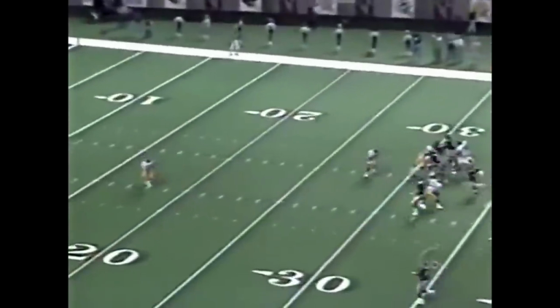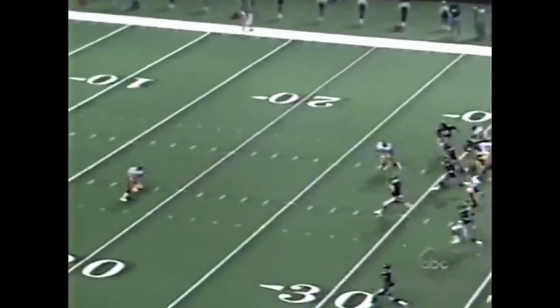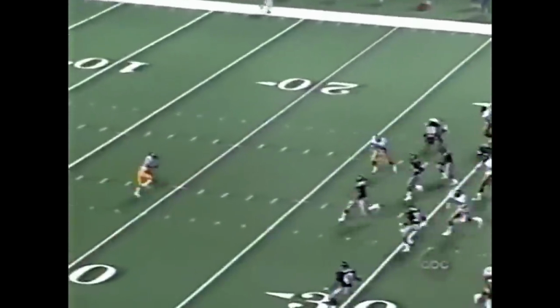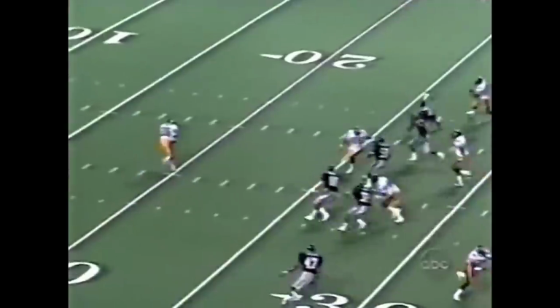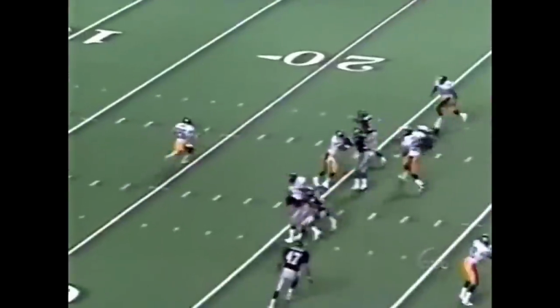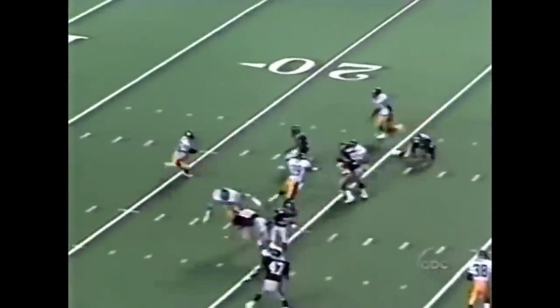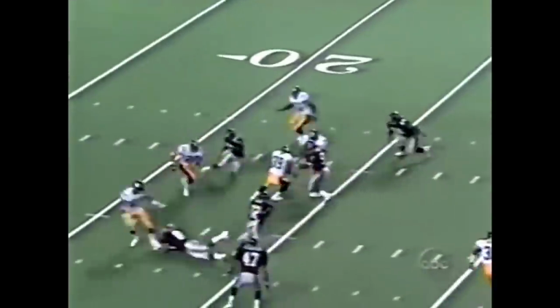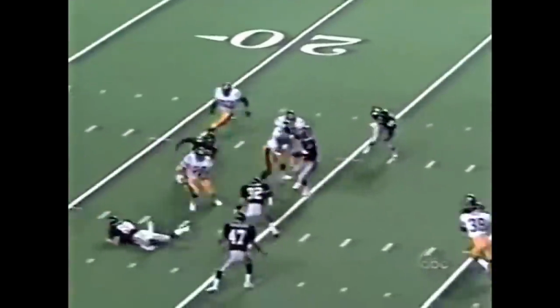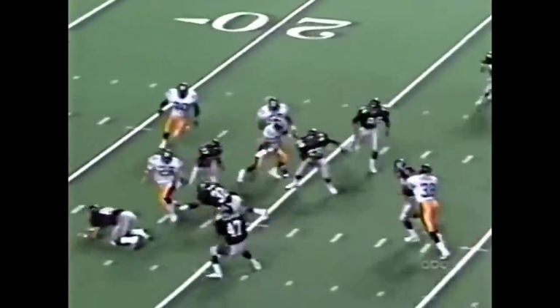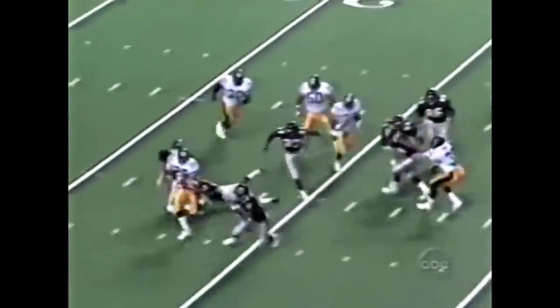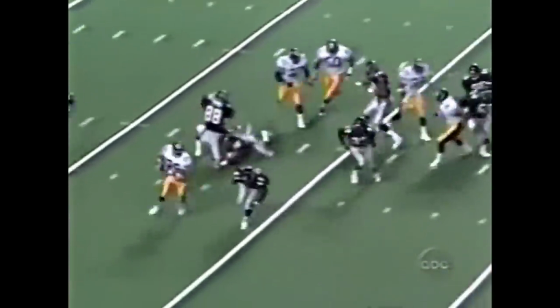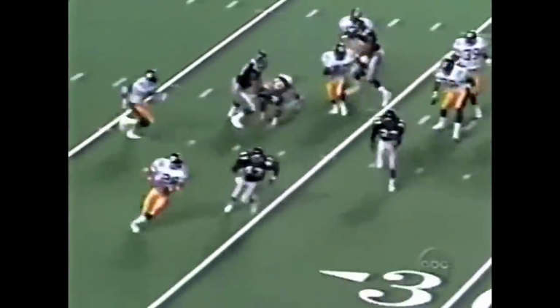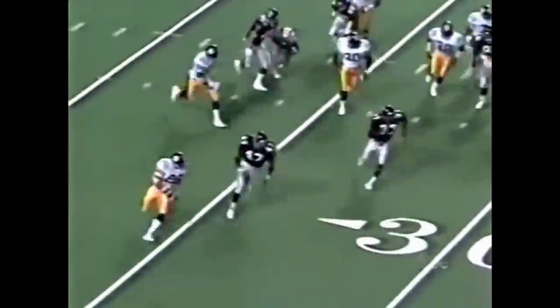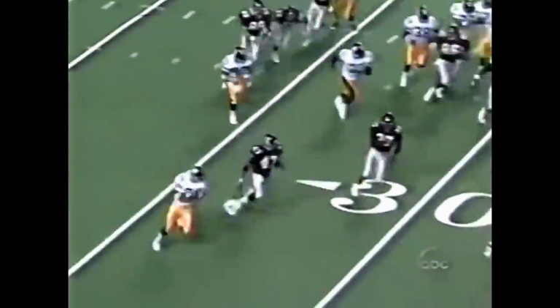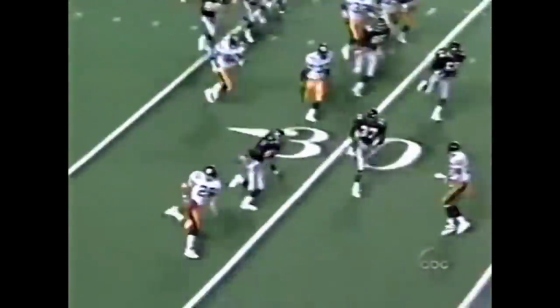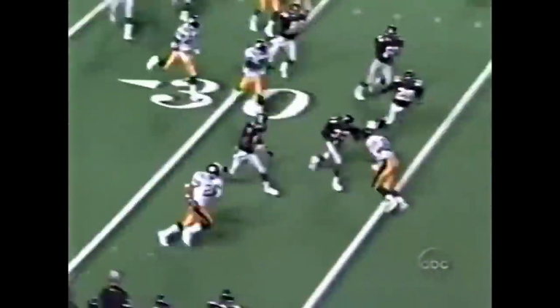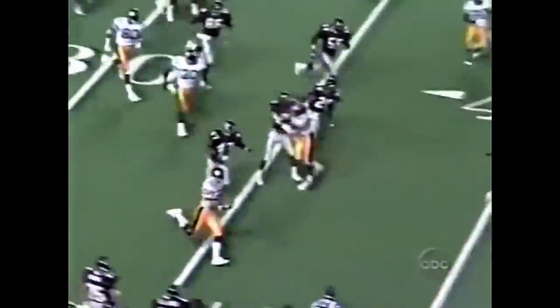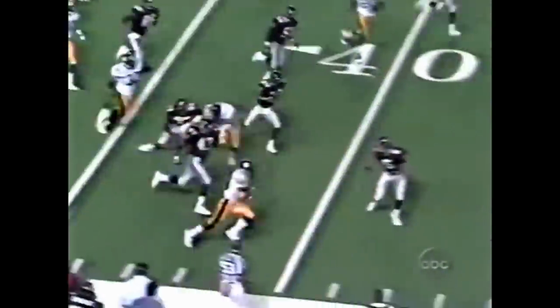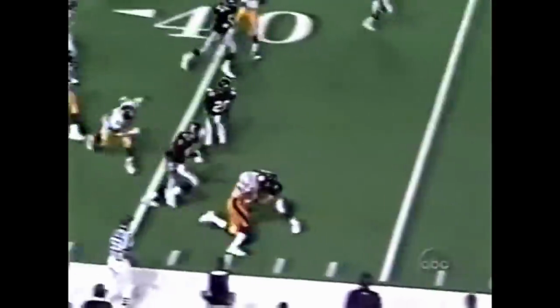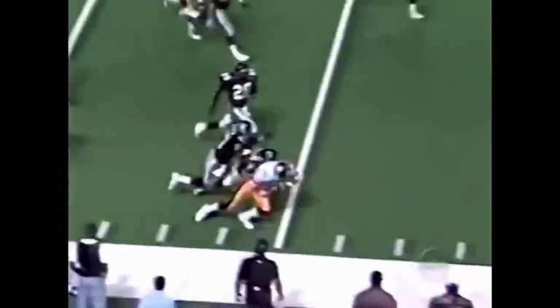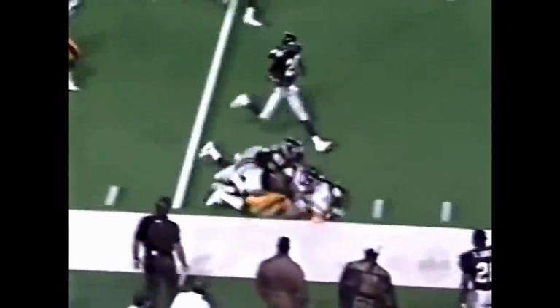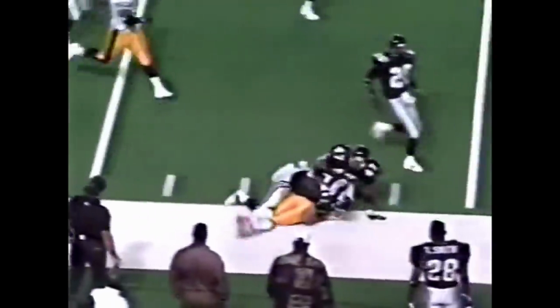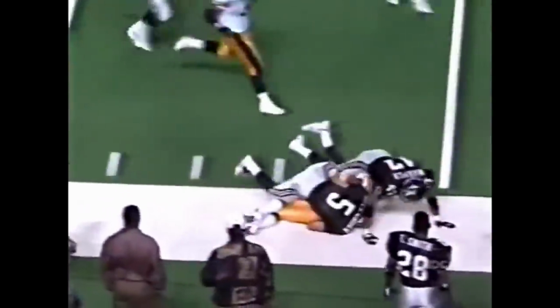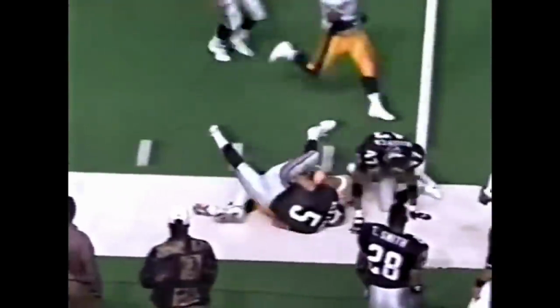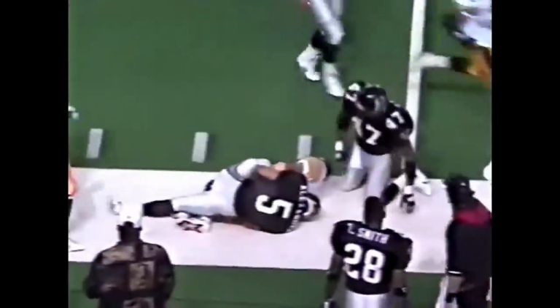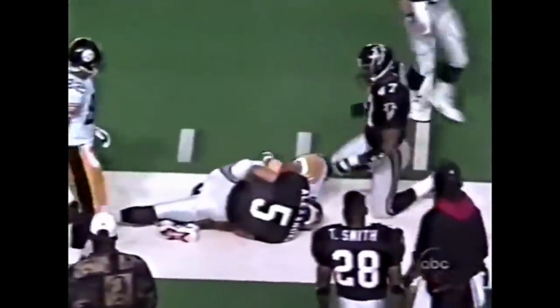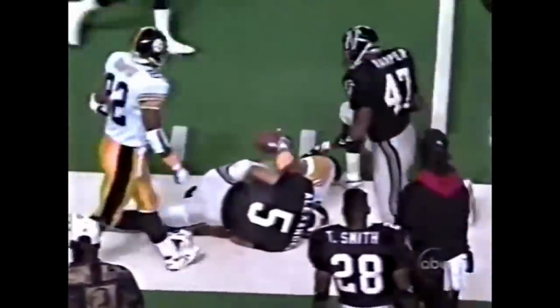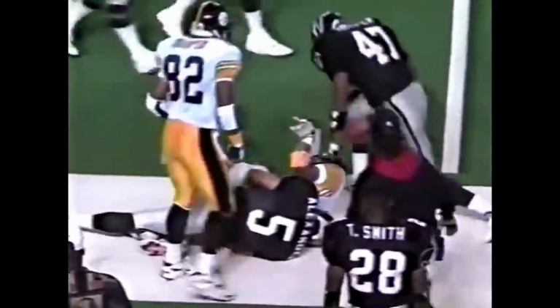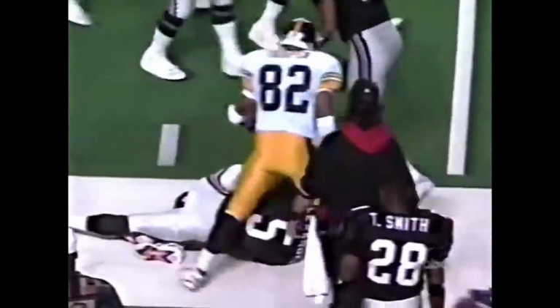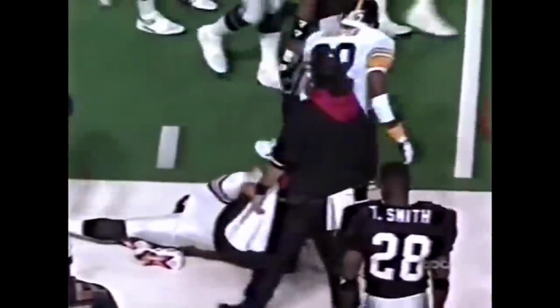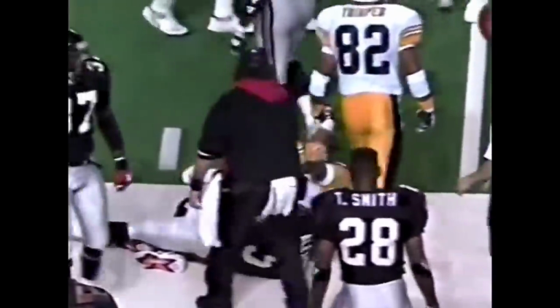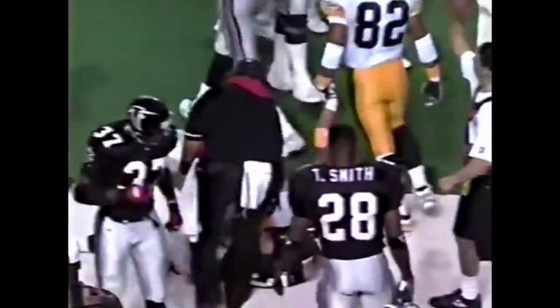A 40-yard punt fielded by Woodson. And Rod takes off again — to the 47-yard line. He's tackled by the punter, Alexander.